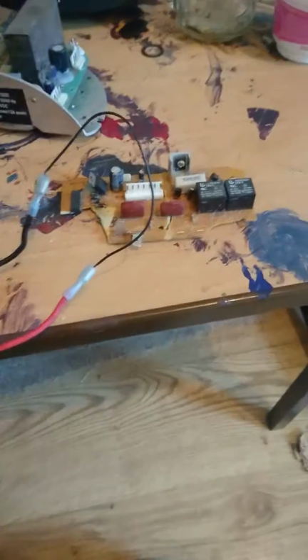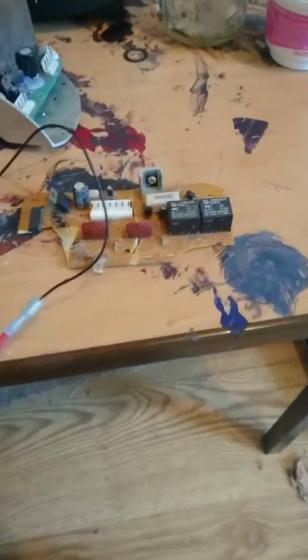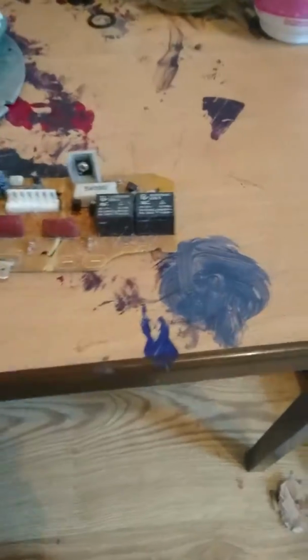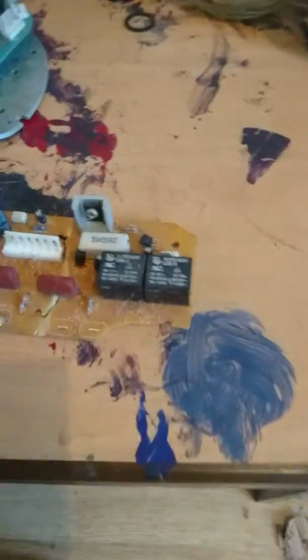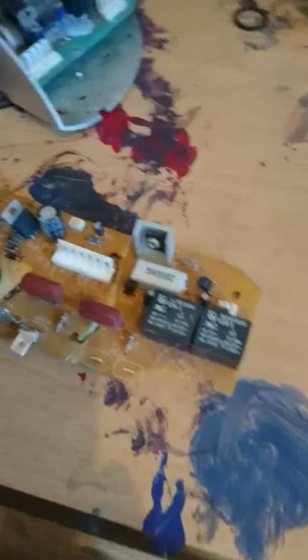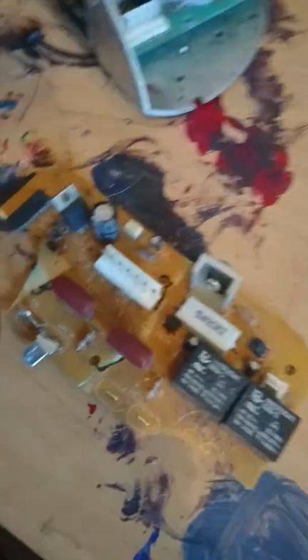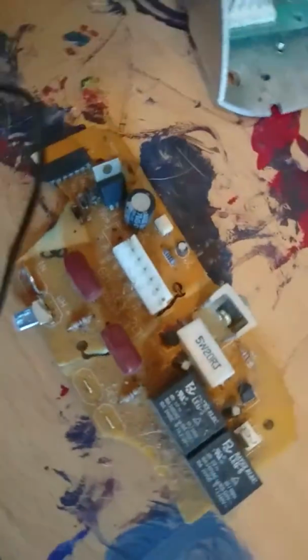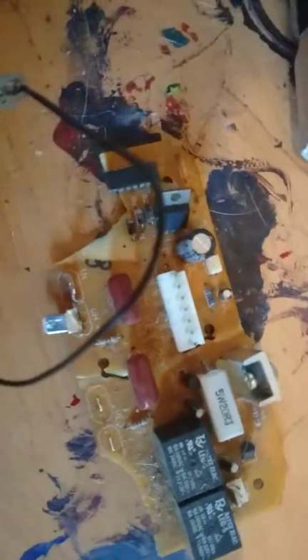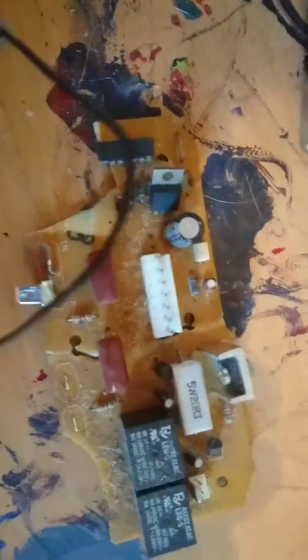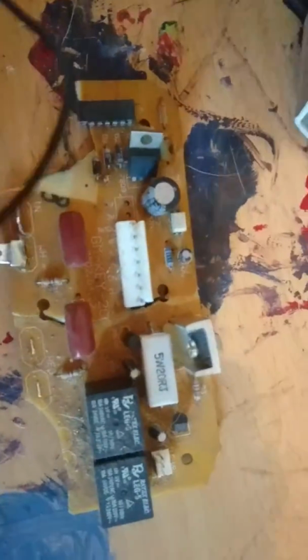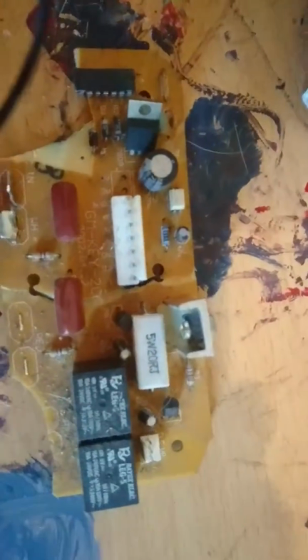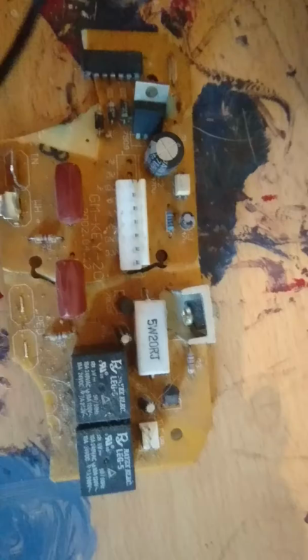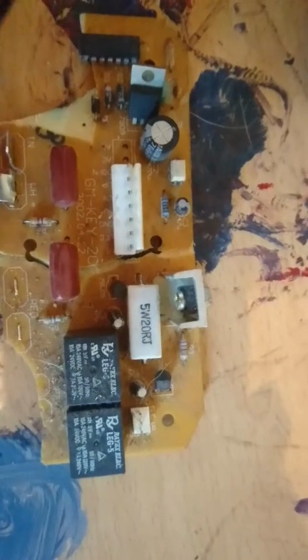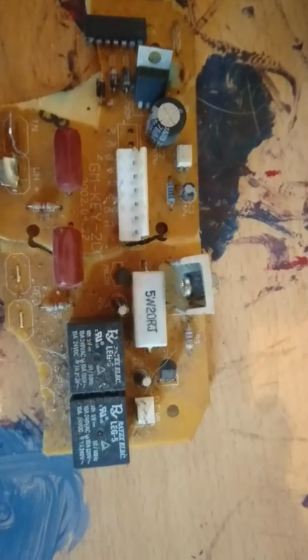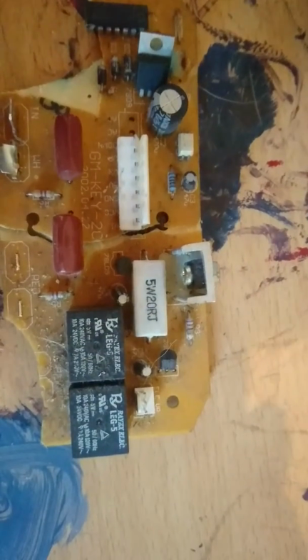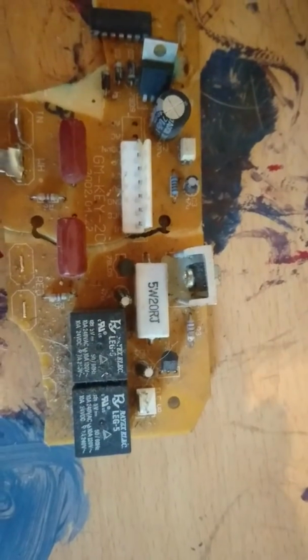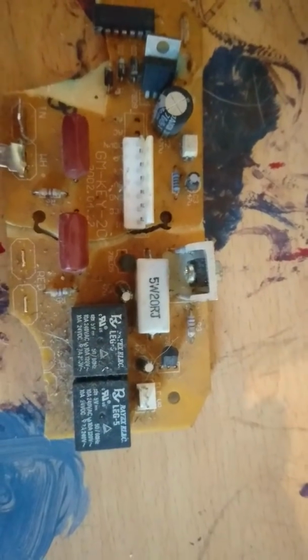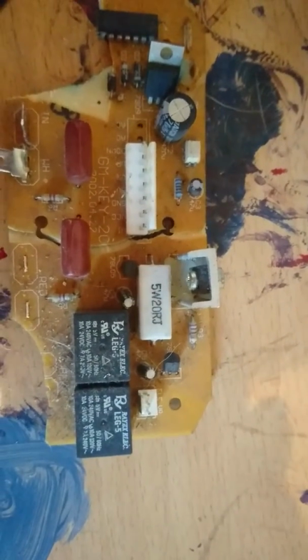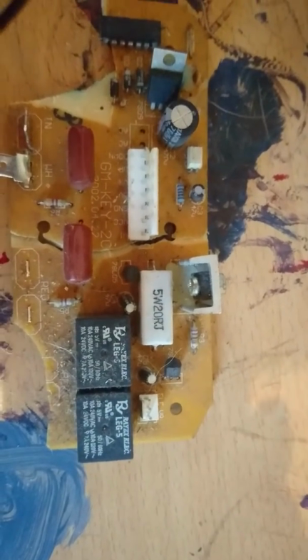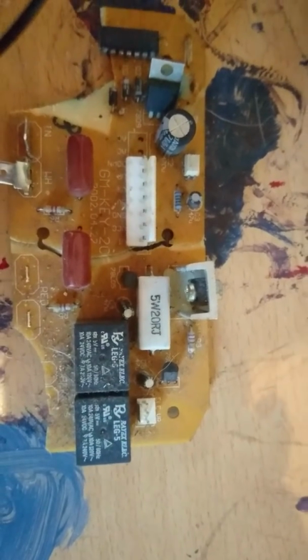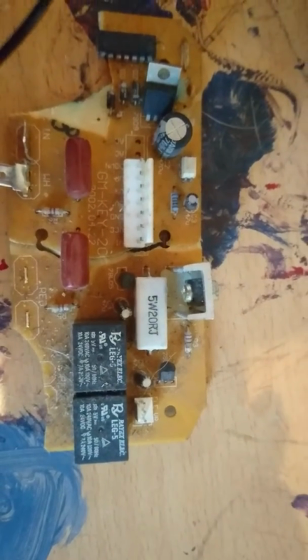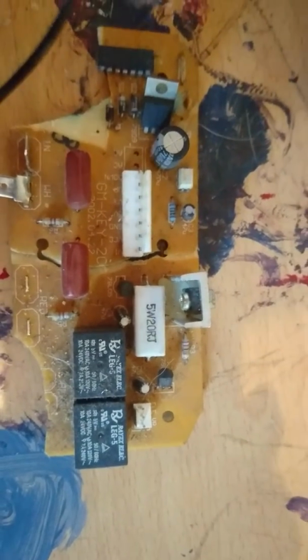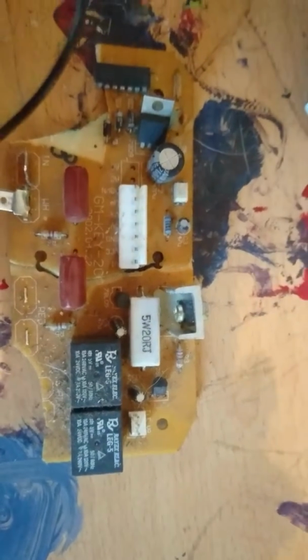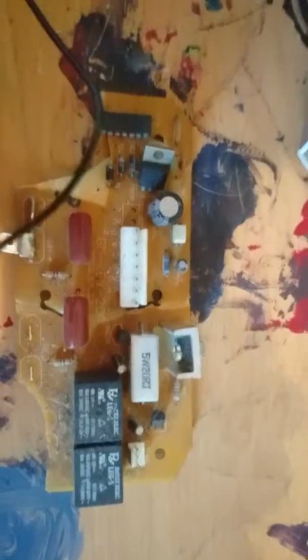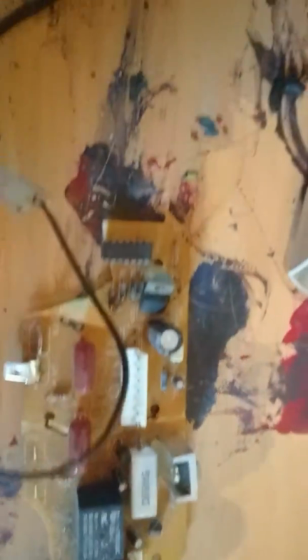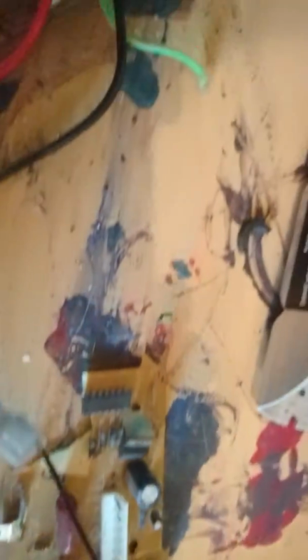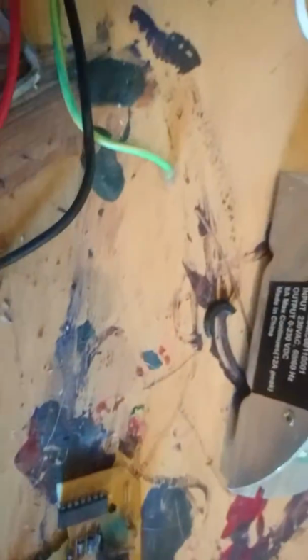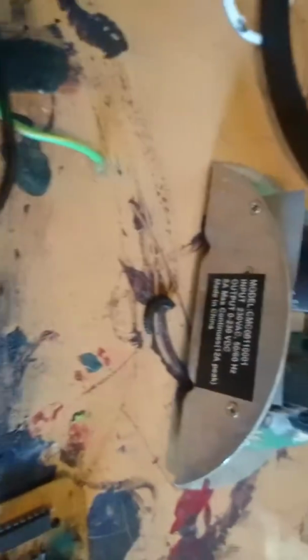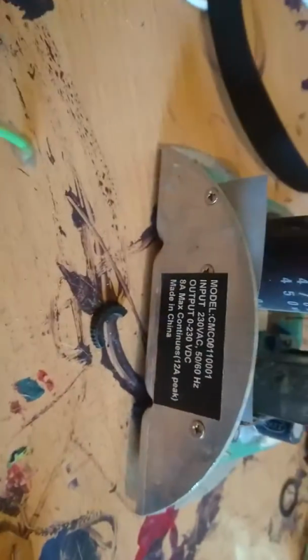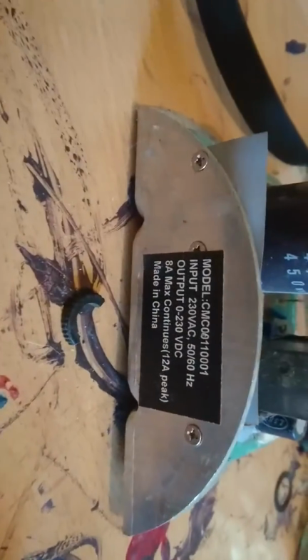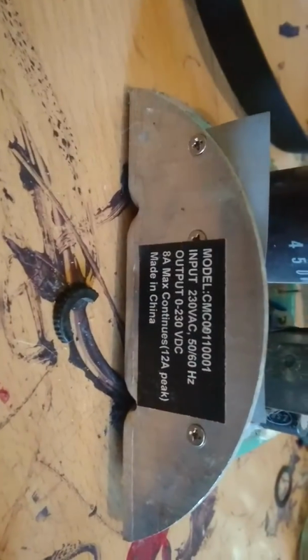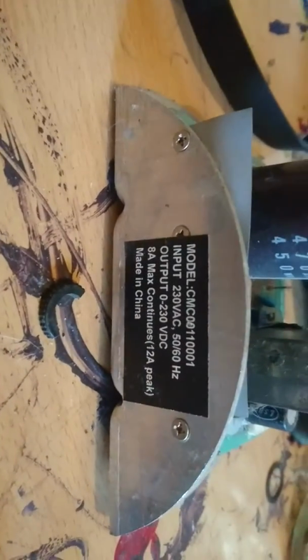I've got a bit of a better camera here for you, so hopefully this will be a little bit better. Sorry for confusing you all — I try and talk correctly, I don't type correctly.